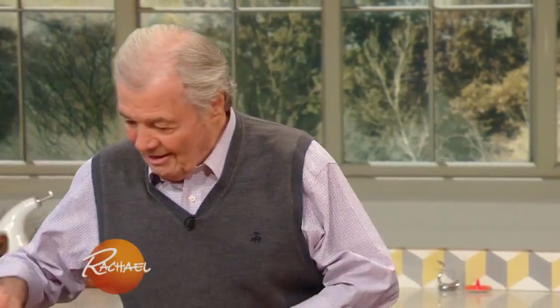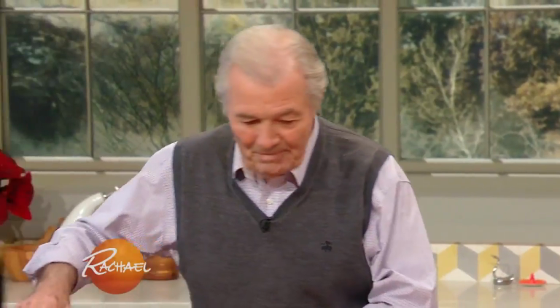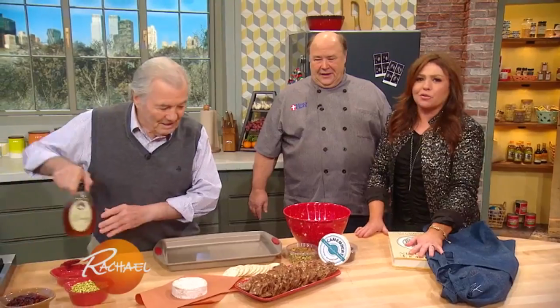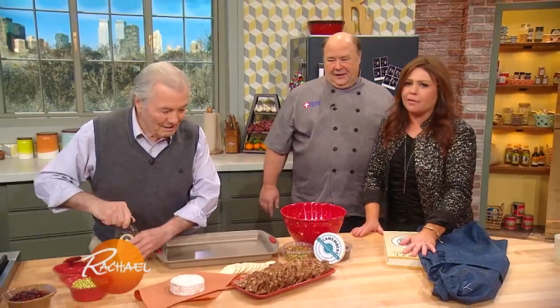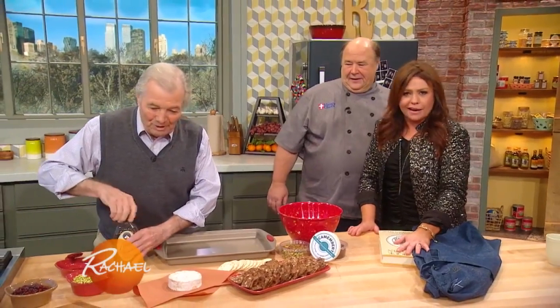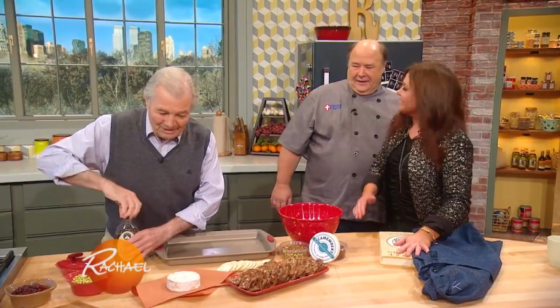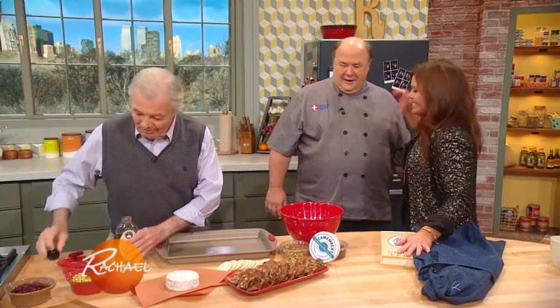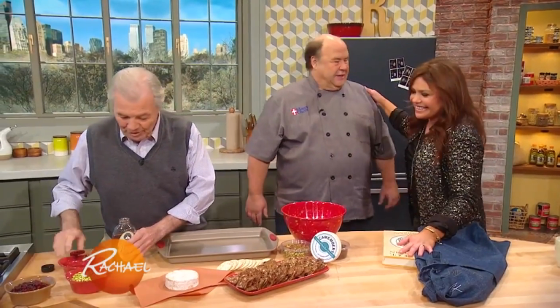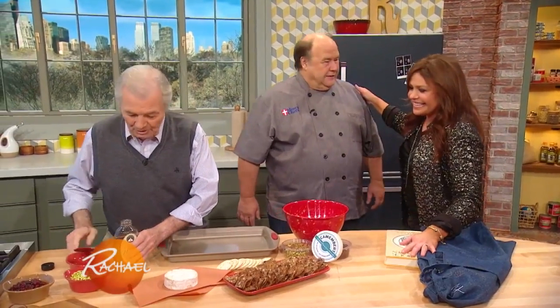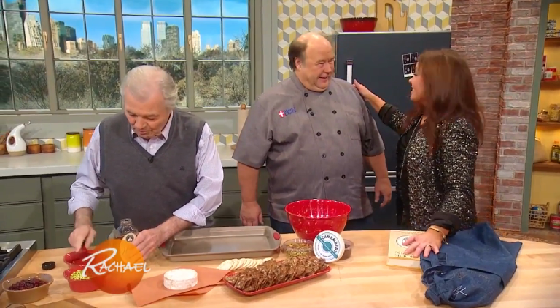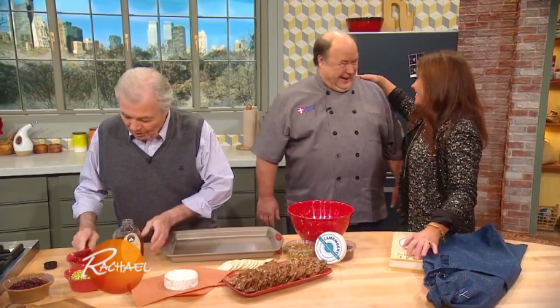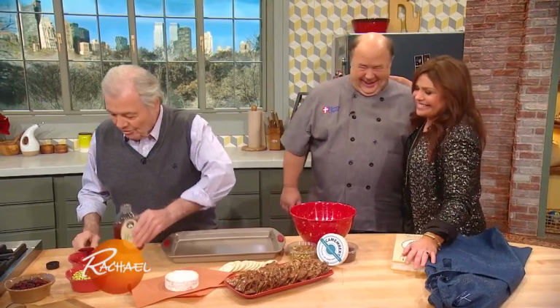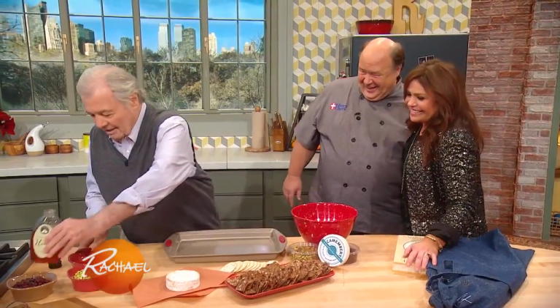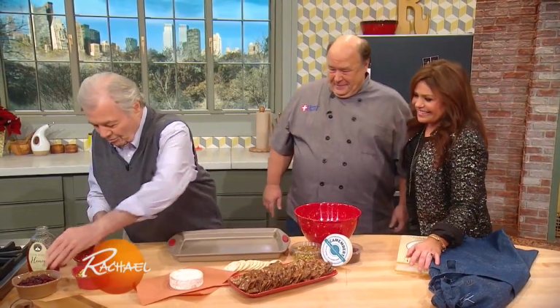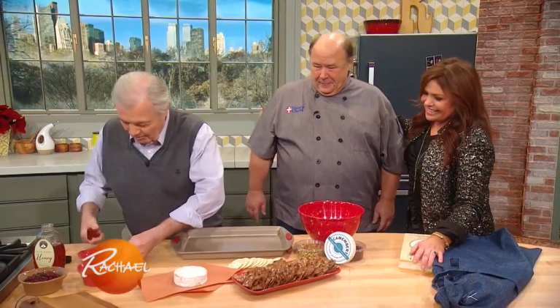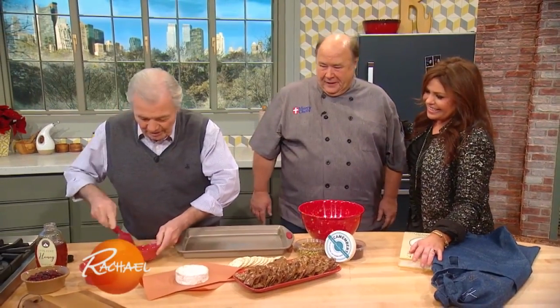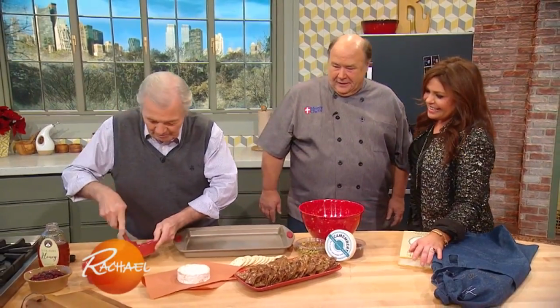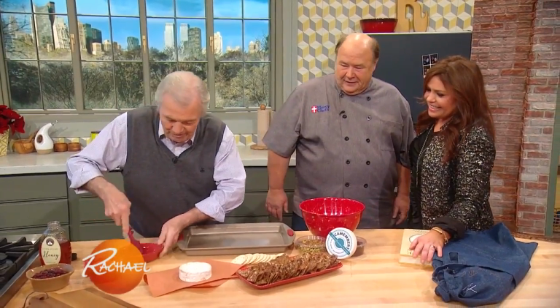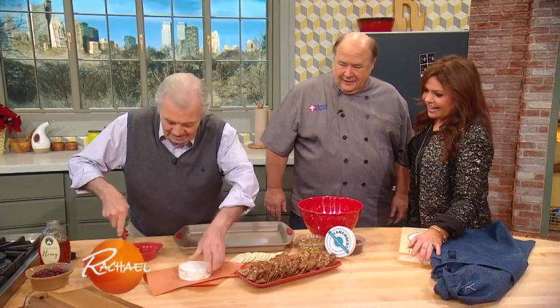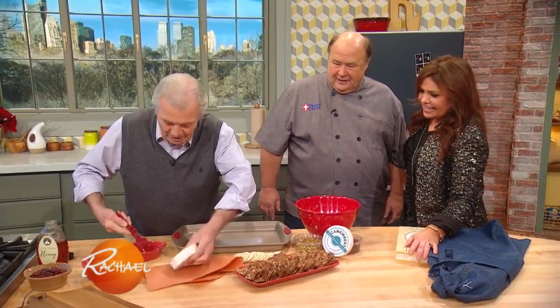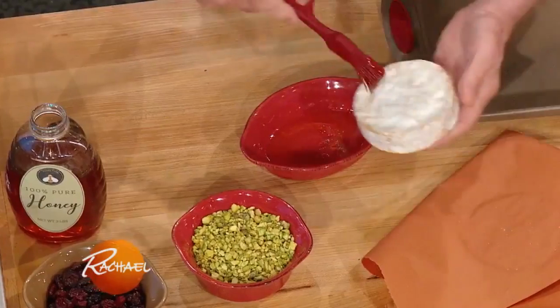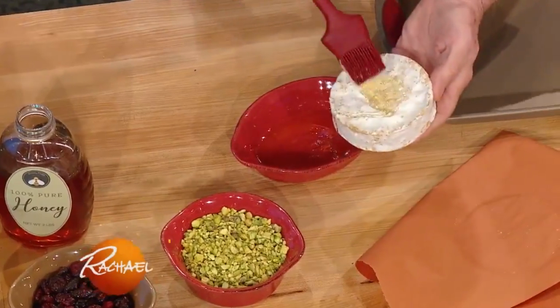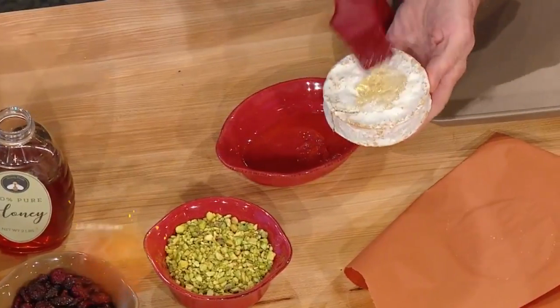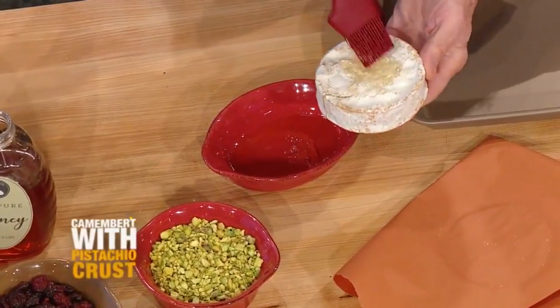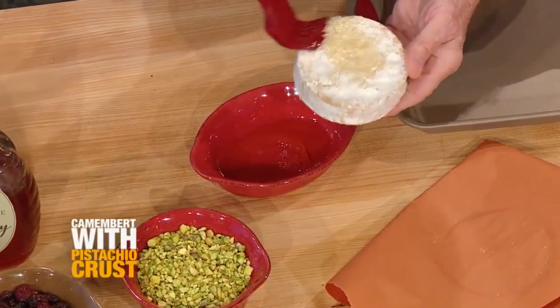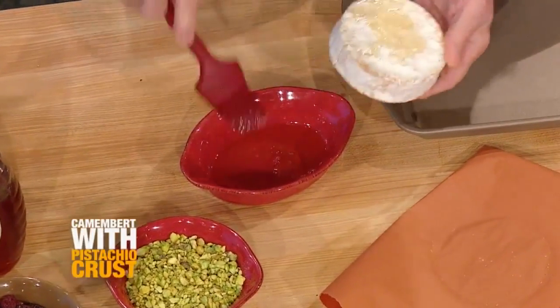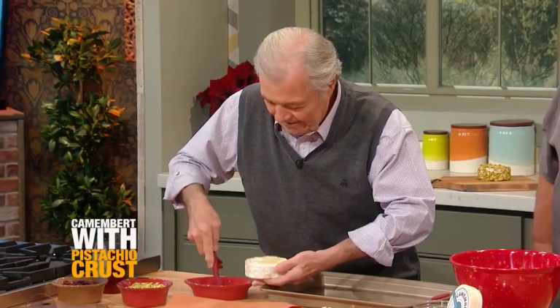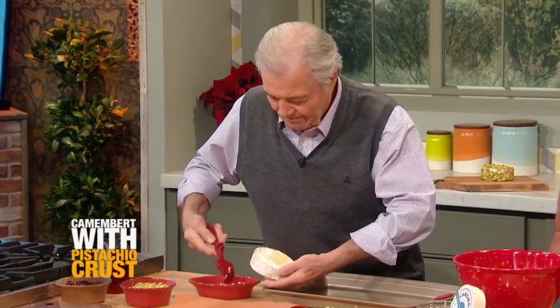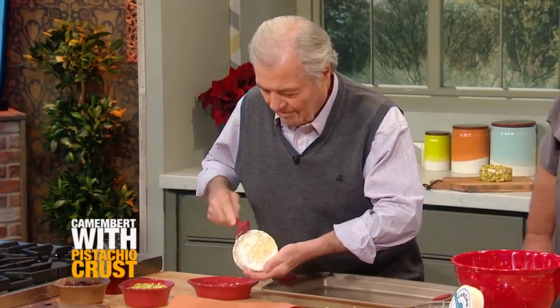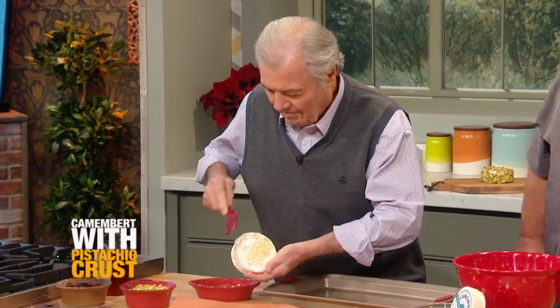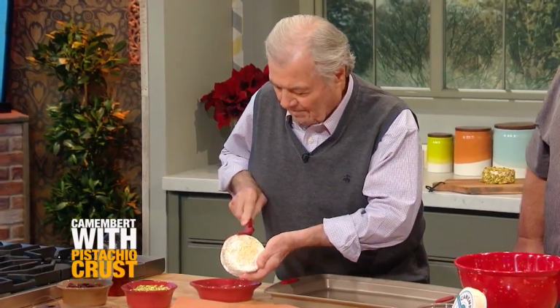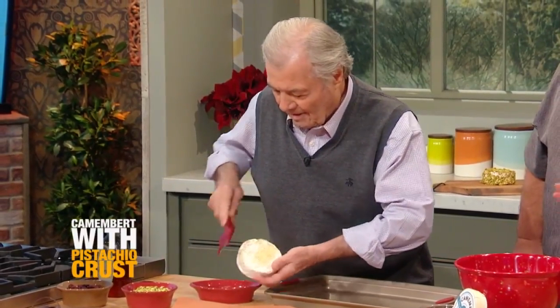First of all, it just sounds cool. It's another way of doing it. What we're gonna do is just put a little bit — I have some honey. Some honey there, we put on top. So cheese slathered with honey, I'm in.